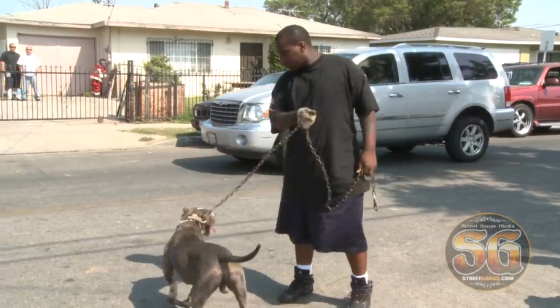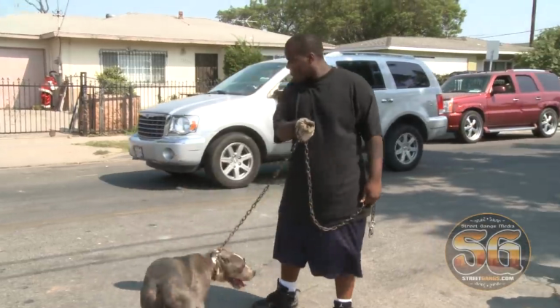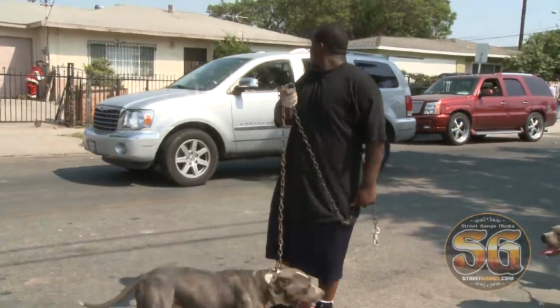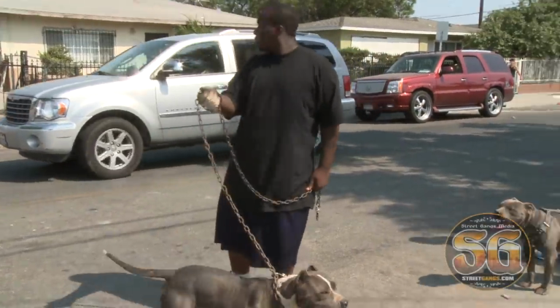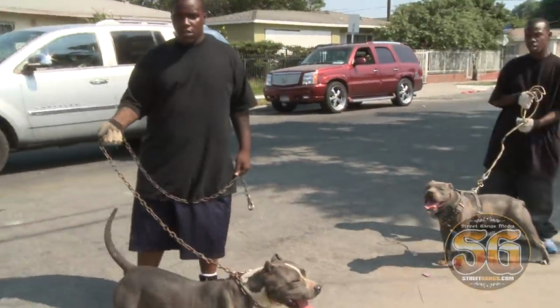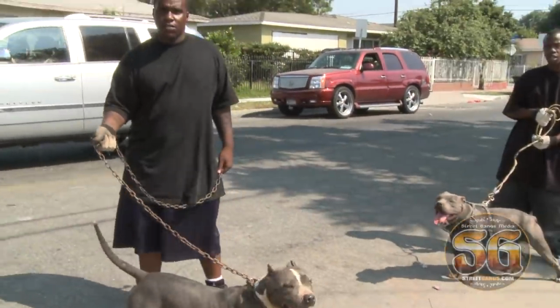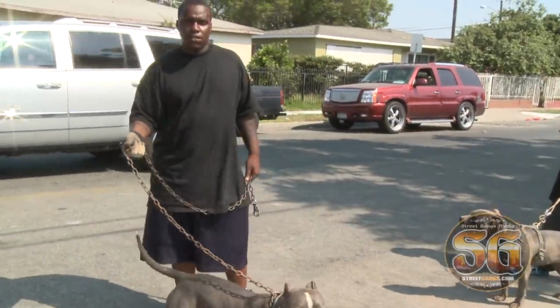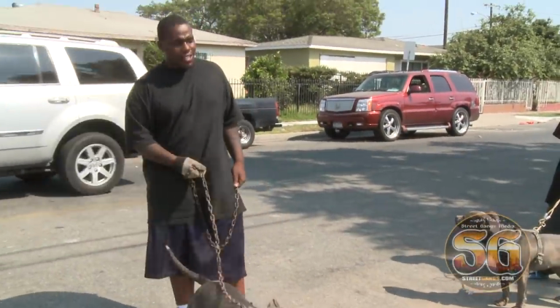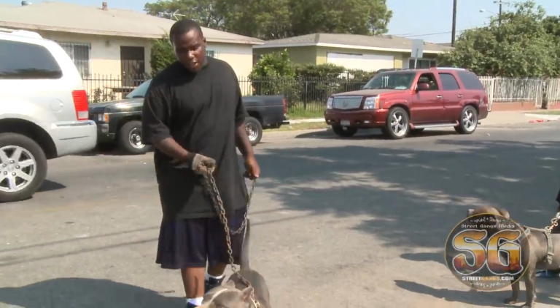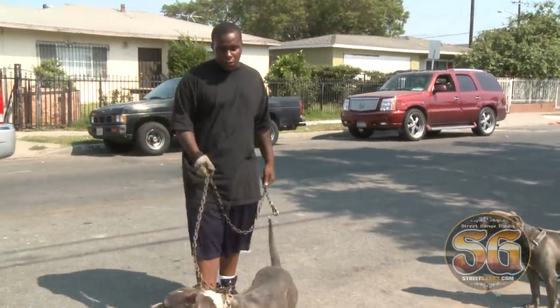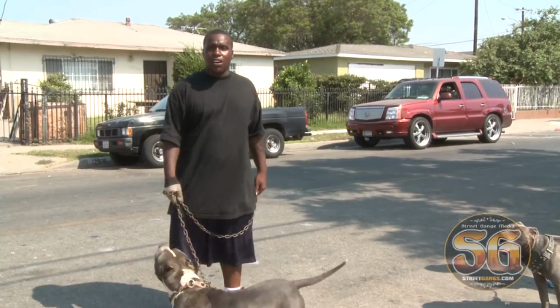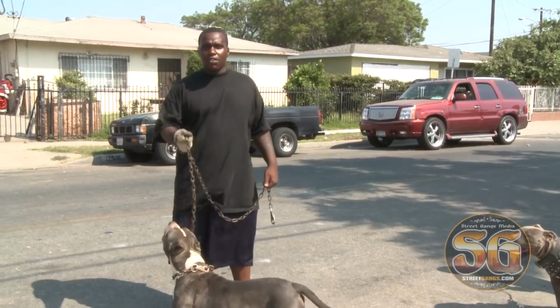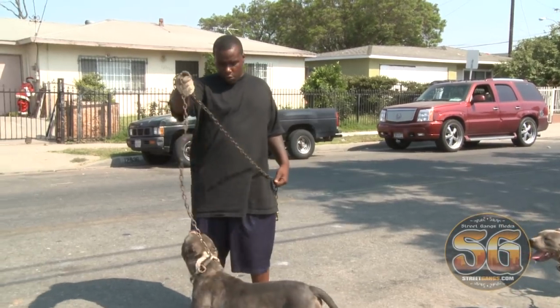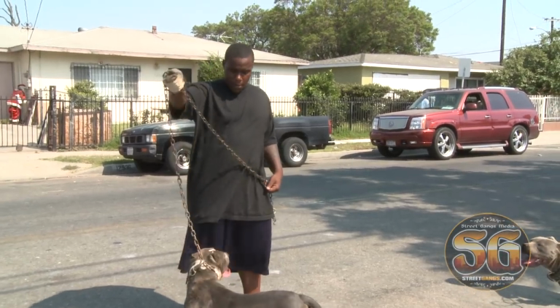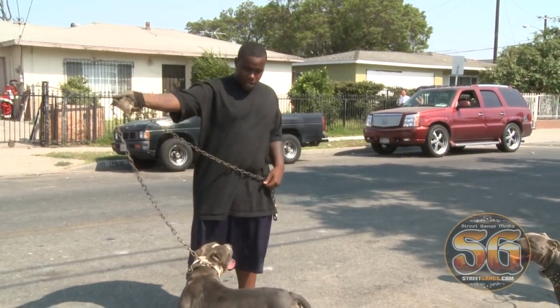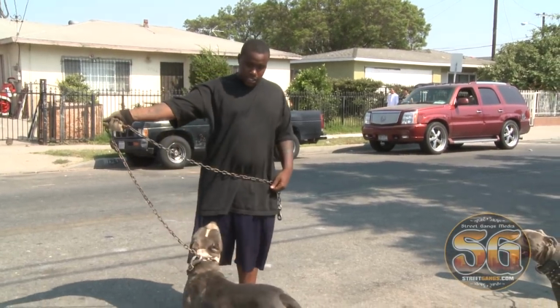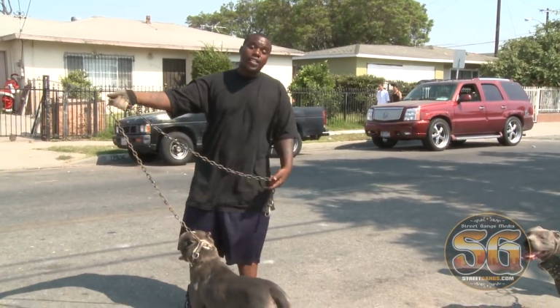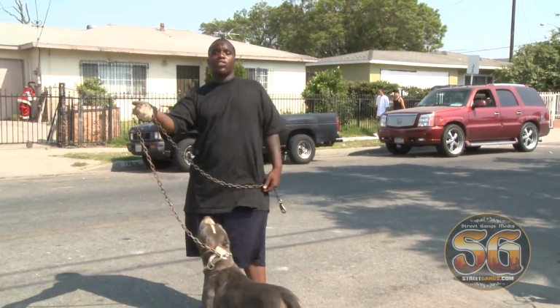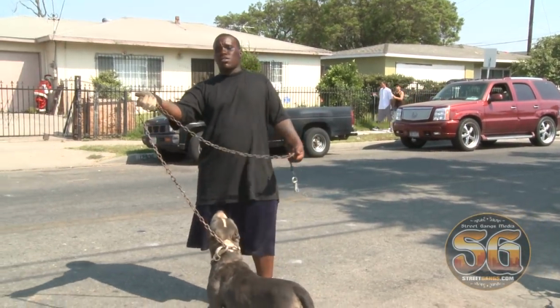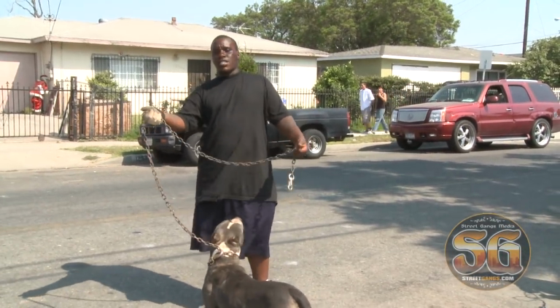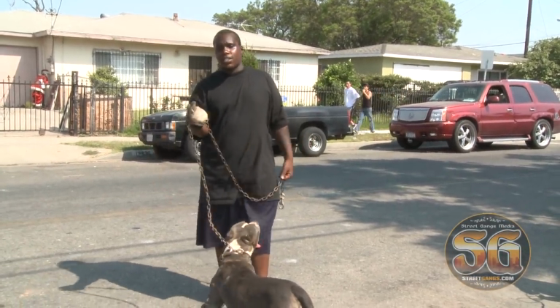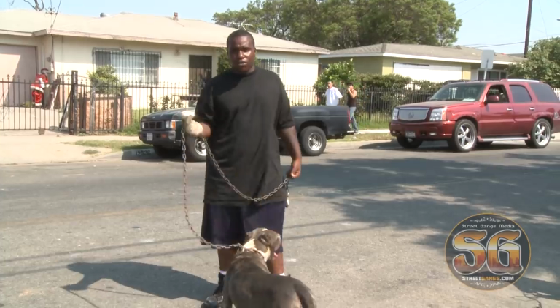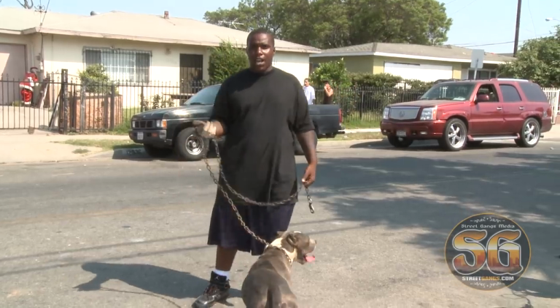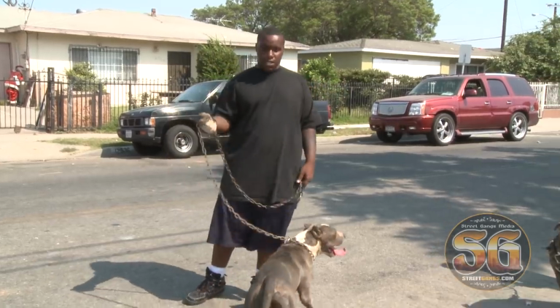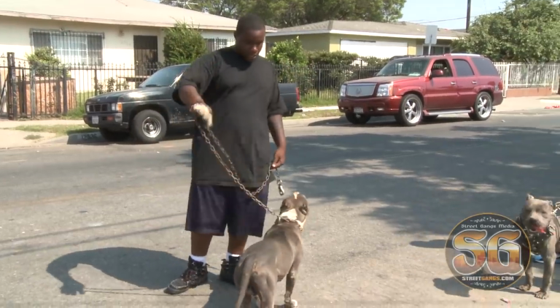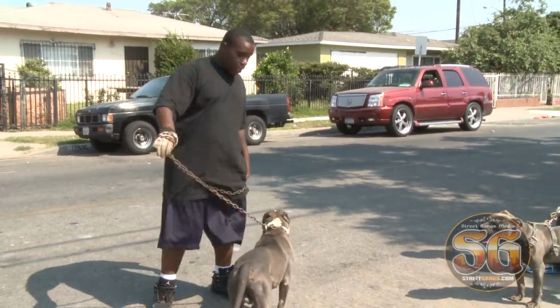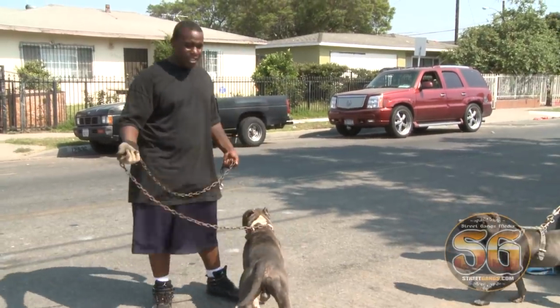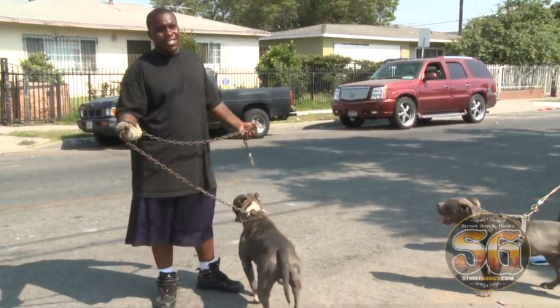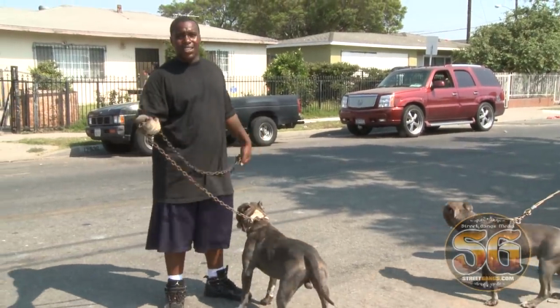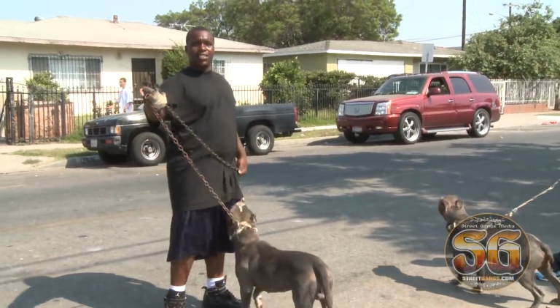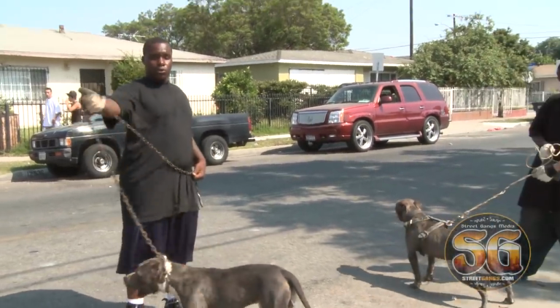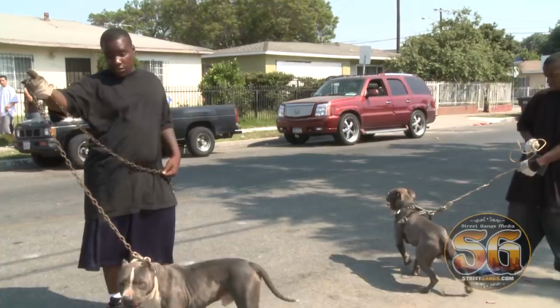Do a lot of guys from the mob have dogs like this? Yeah, it depends on where you go. A lot of people get them. Some people sell them on the street — you don't necessarily have to sell your blues over the net. Some people sell them on the street for $500, $600, up to $1,000, maybe even more.